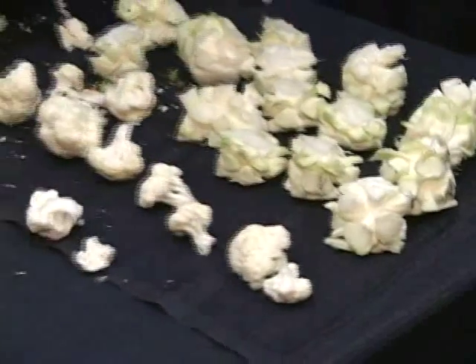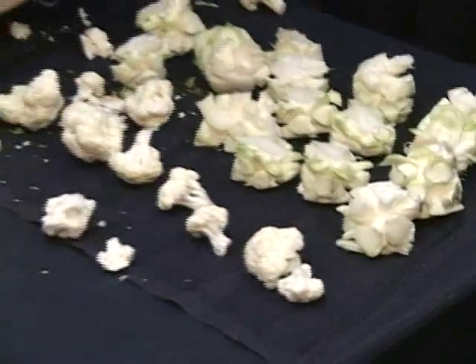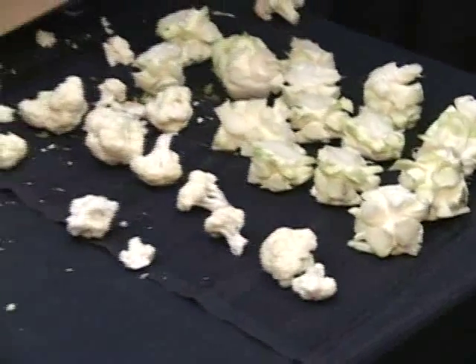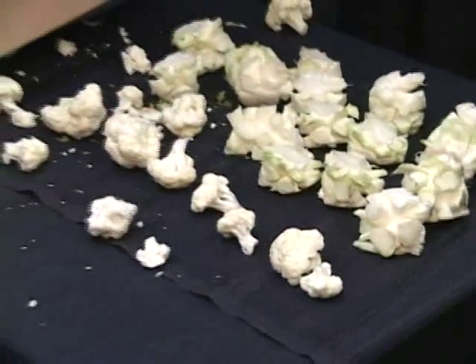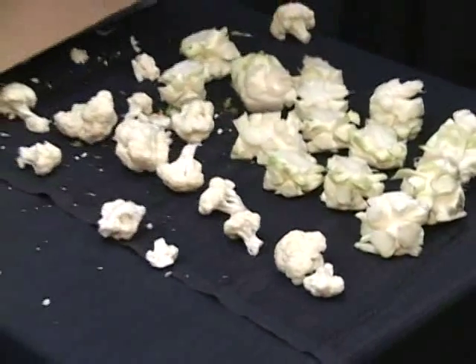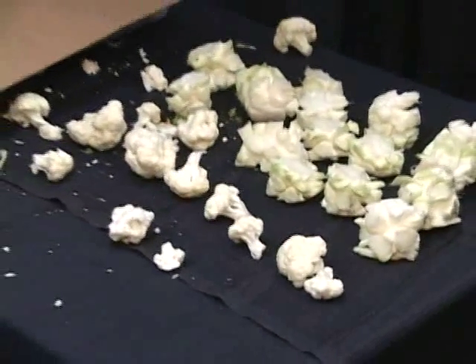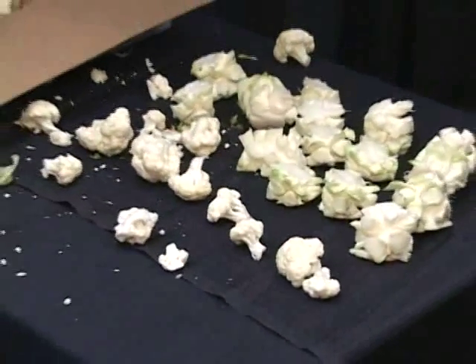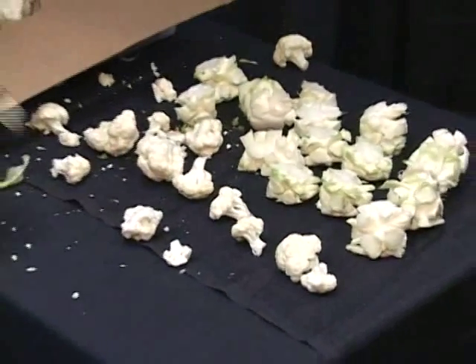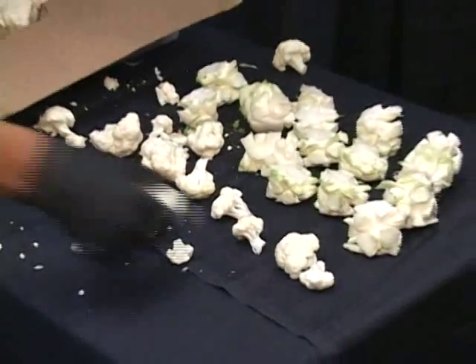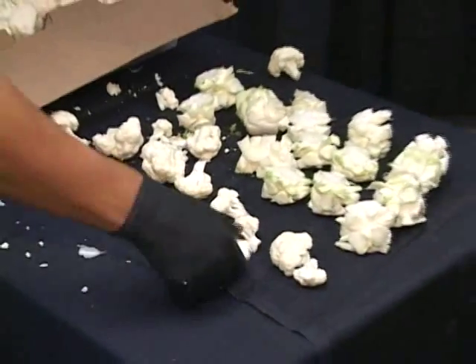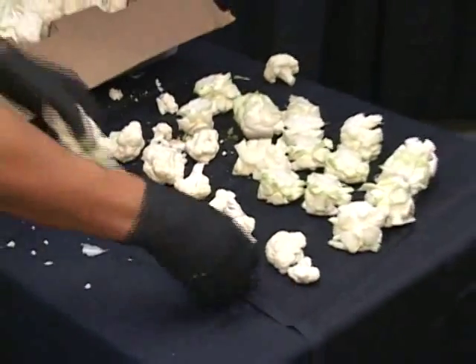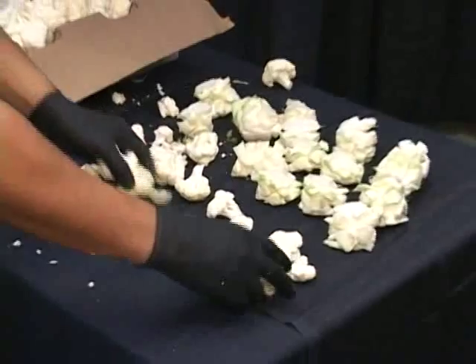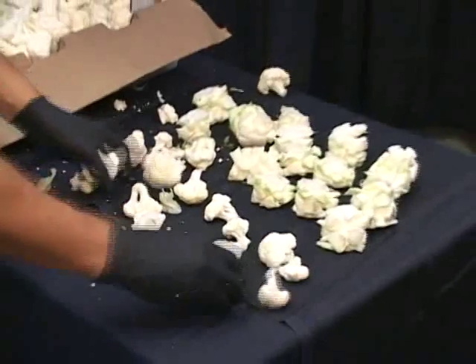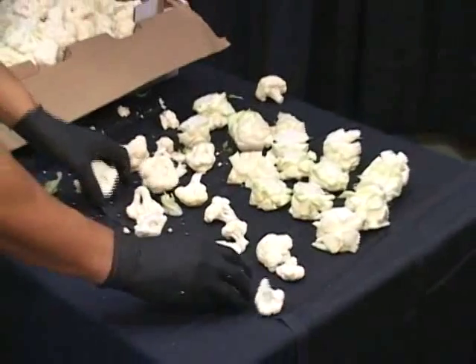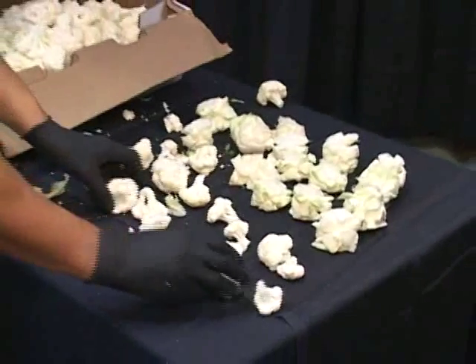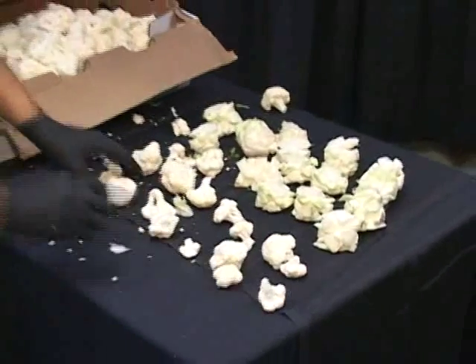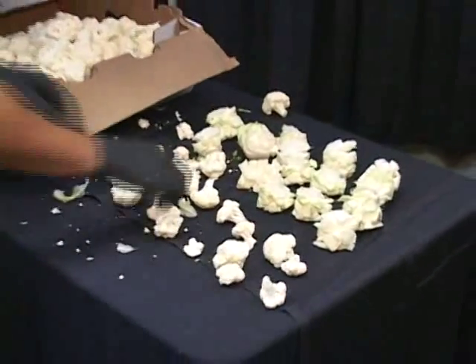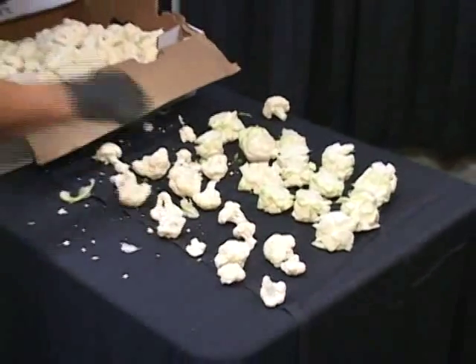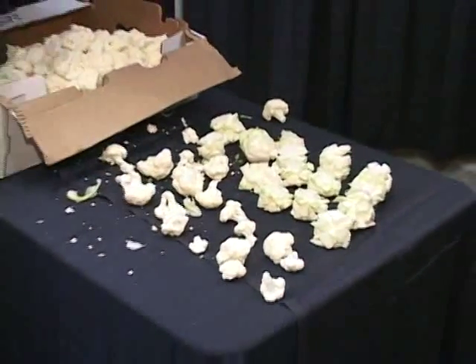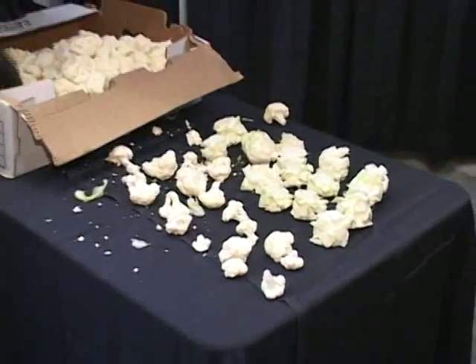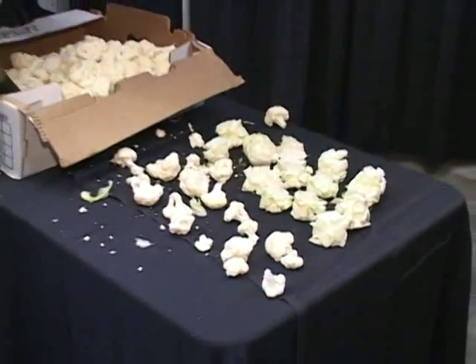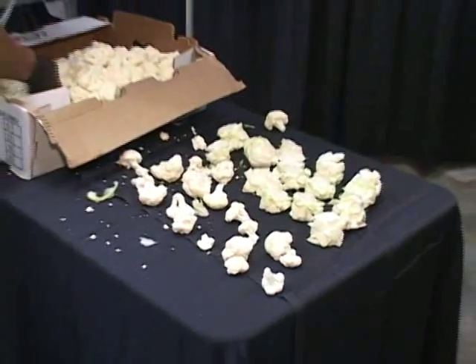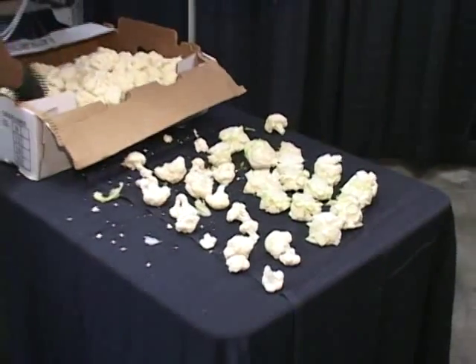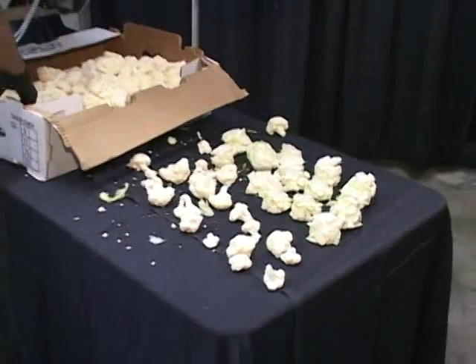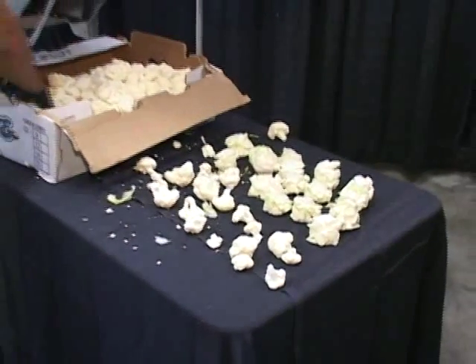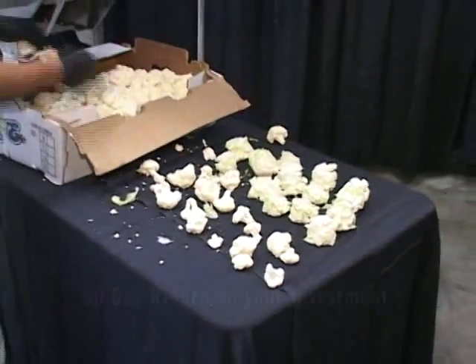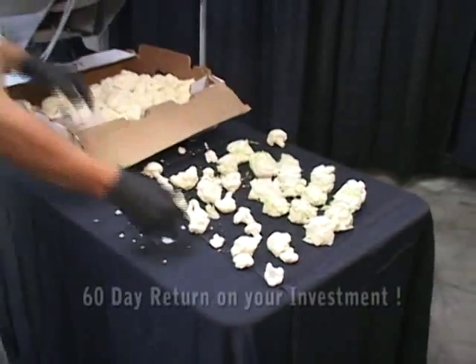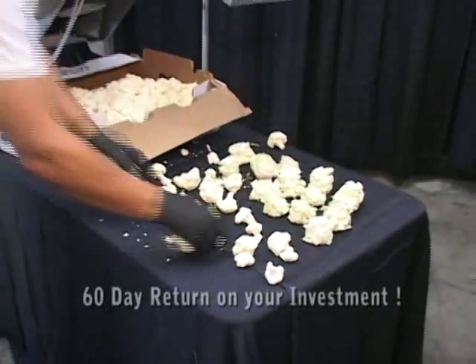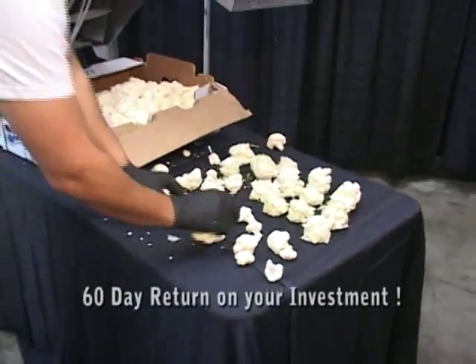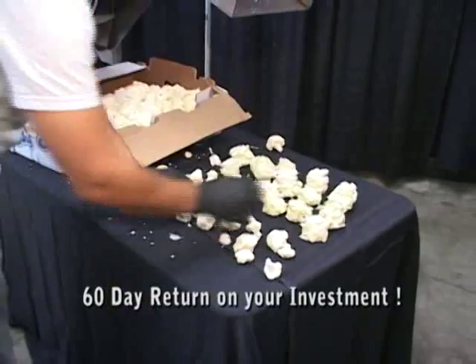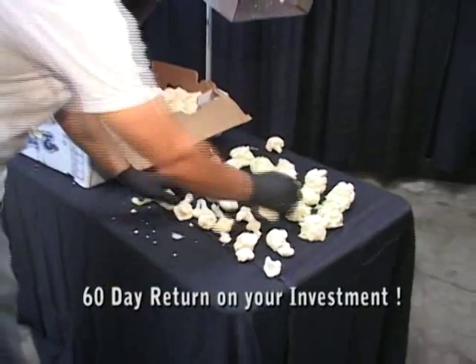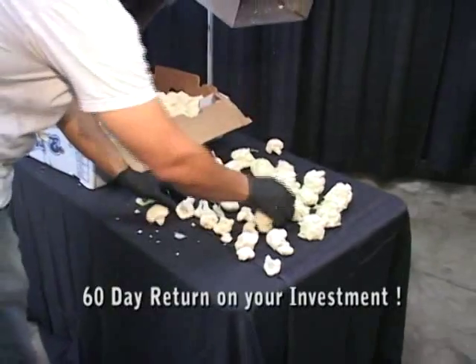In our experience with this unit, when floretting cauliflower, you can expect to see a return on your investment in as quickly as 60 days.